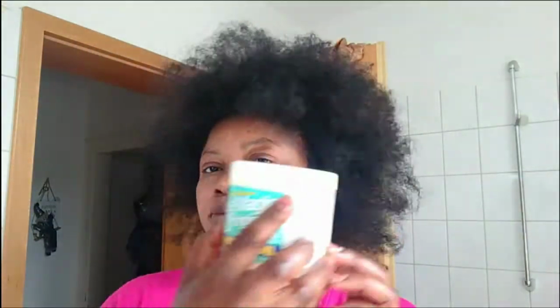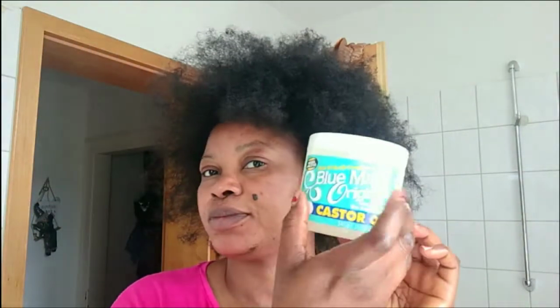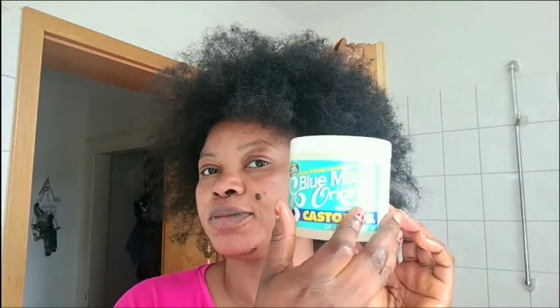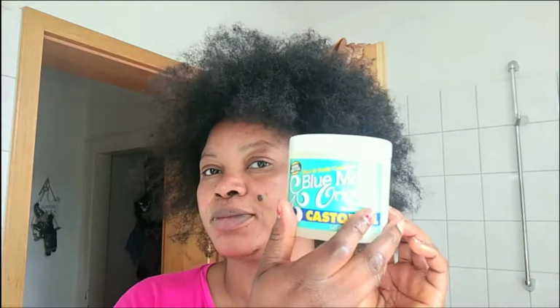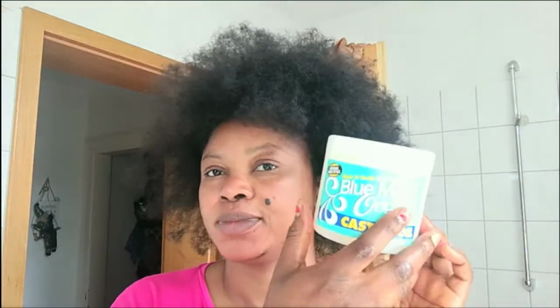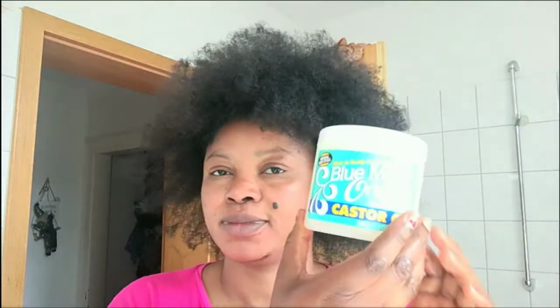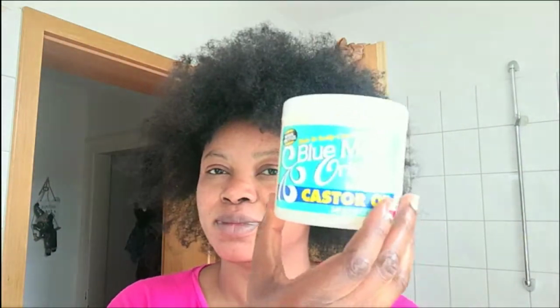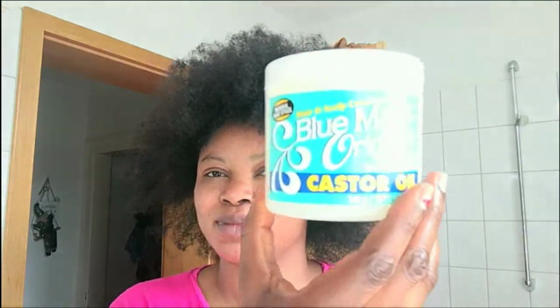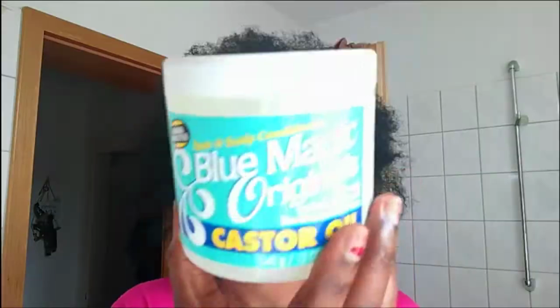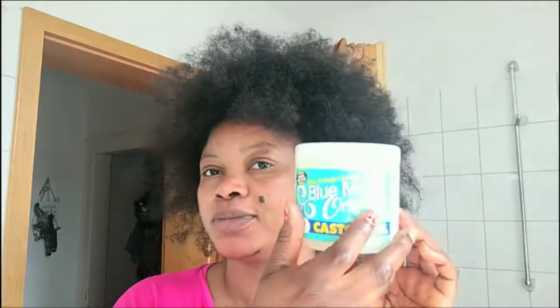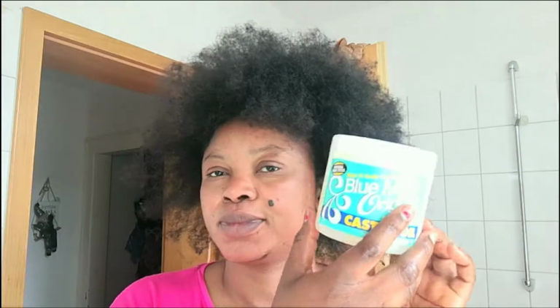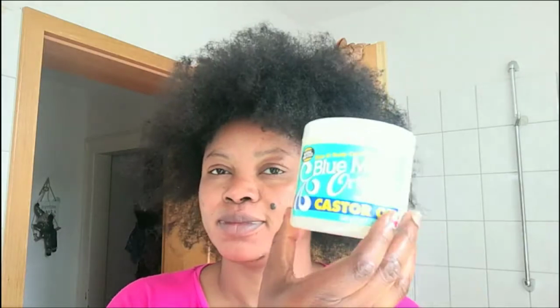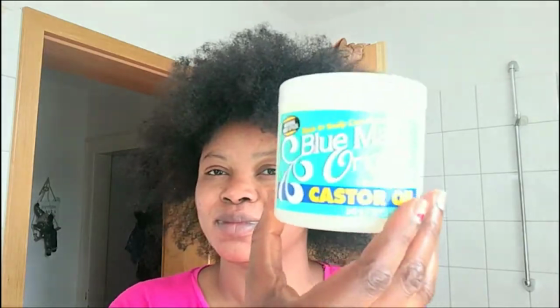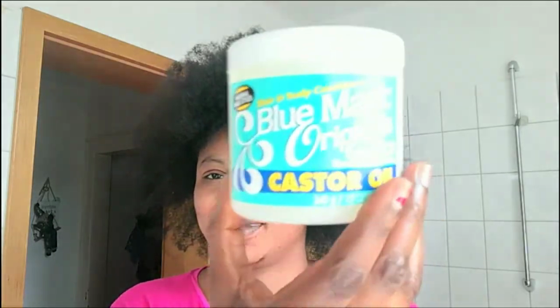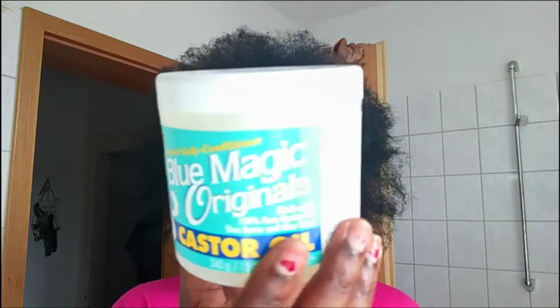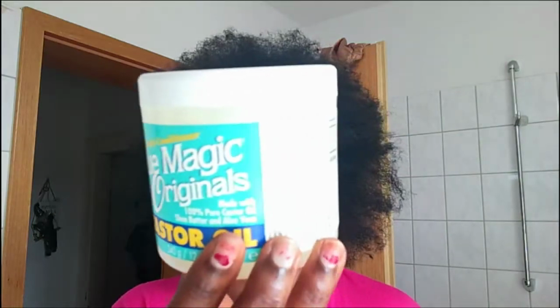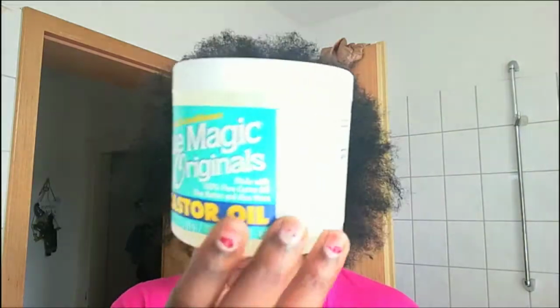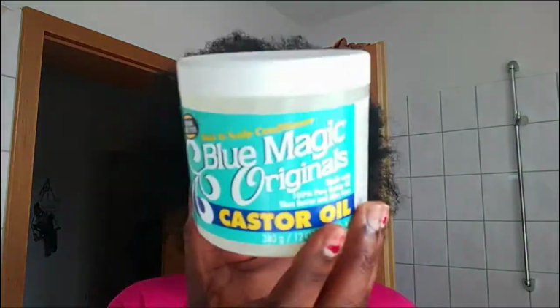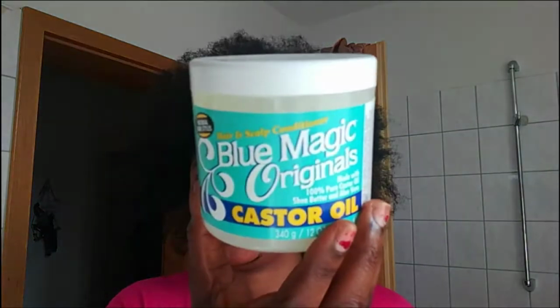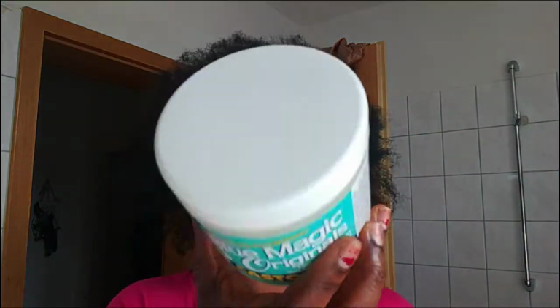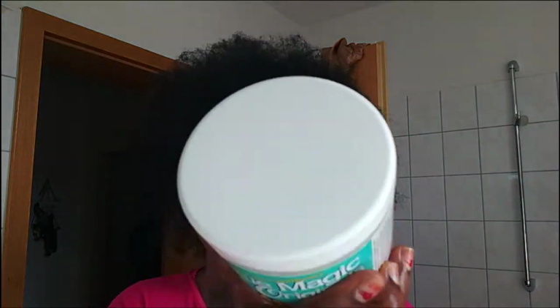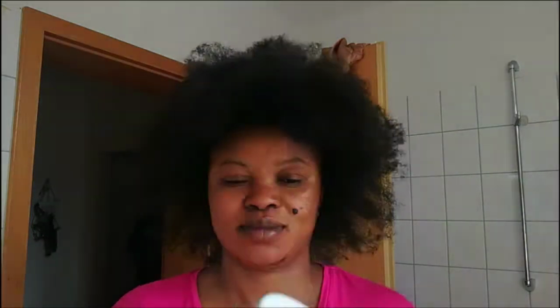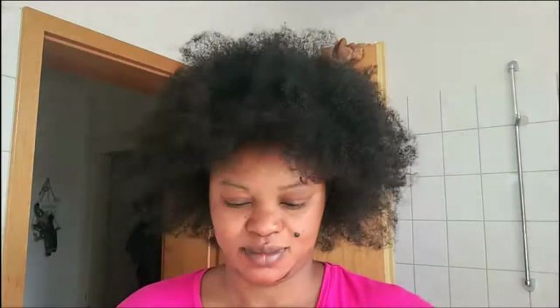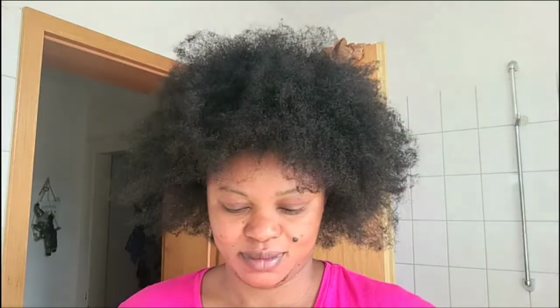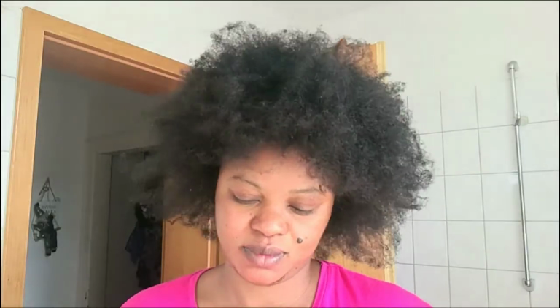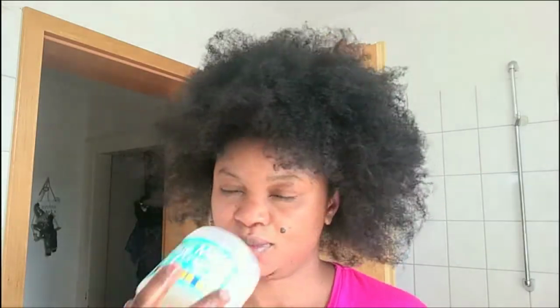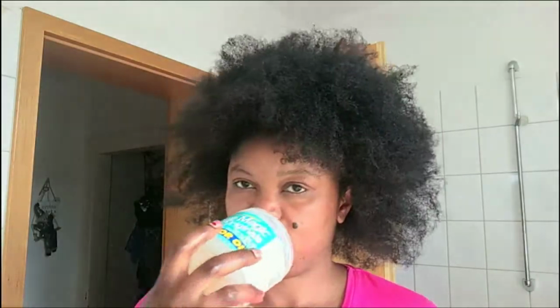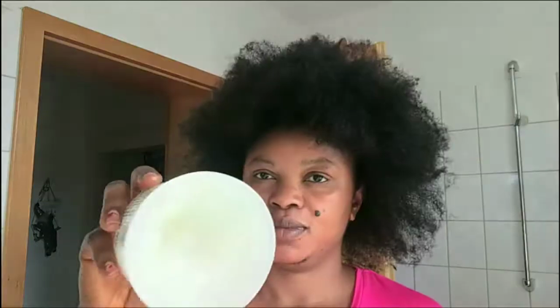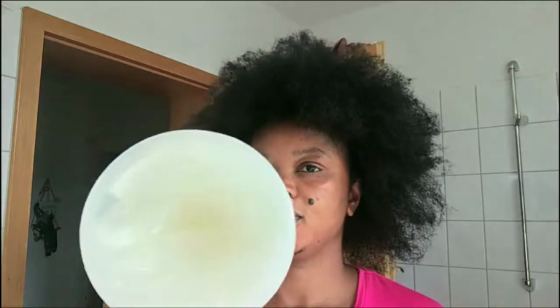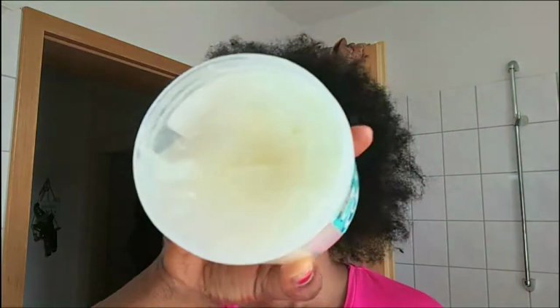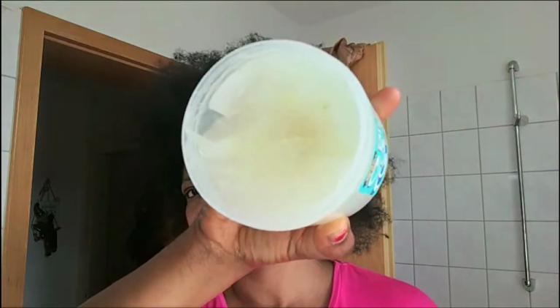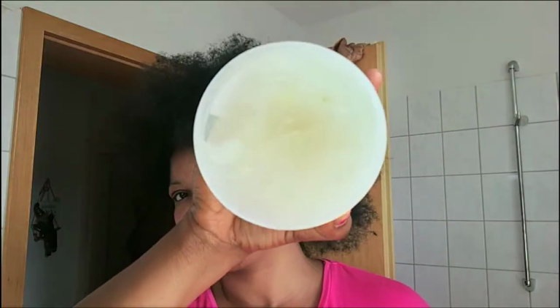Like I said, I'm still using that Vaseline mix on my split ends also. And my split ends have been good.